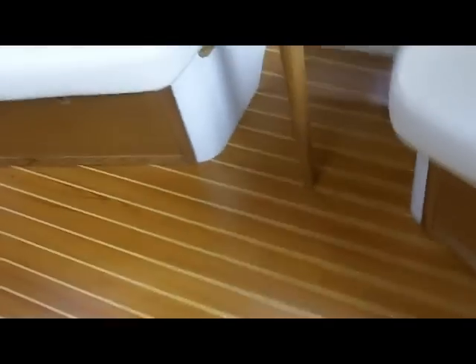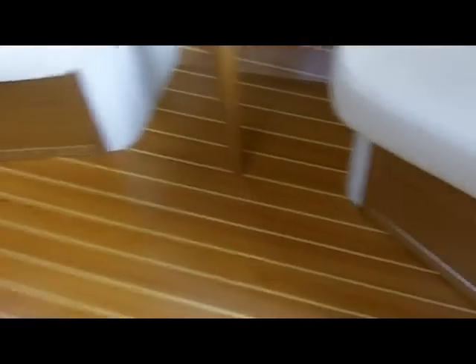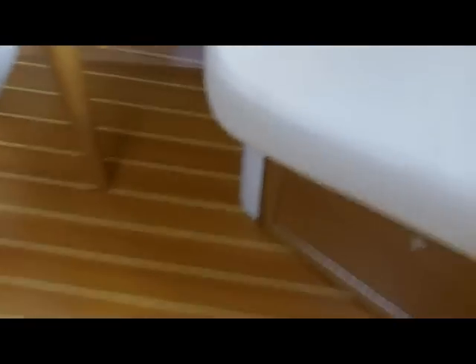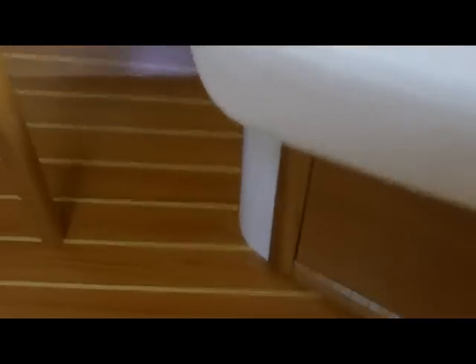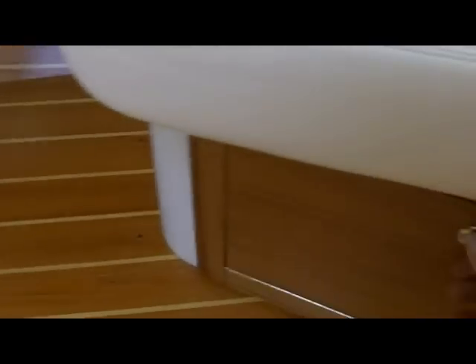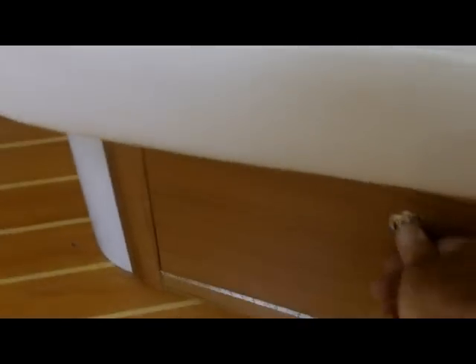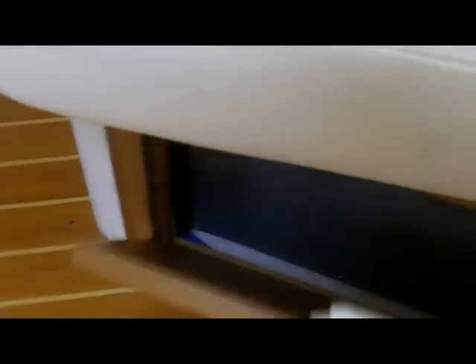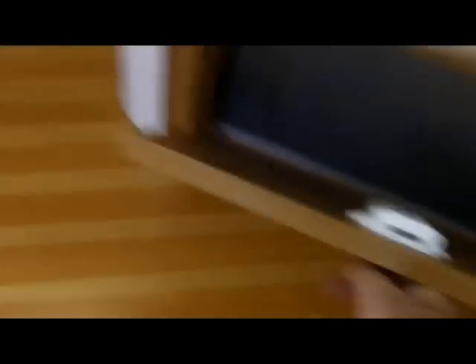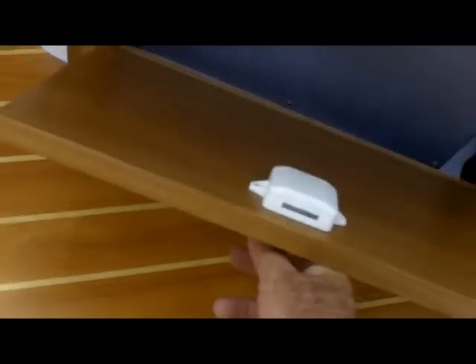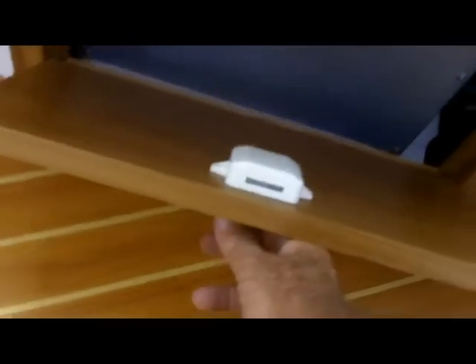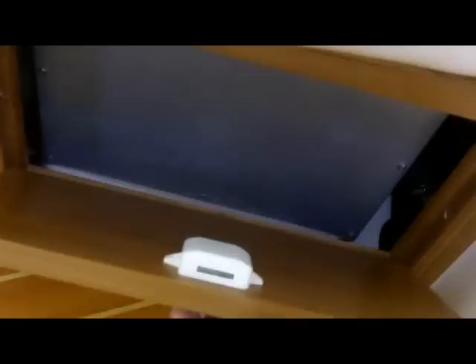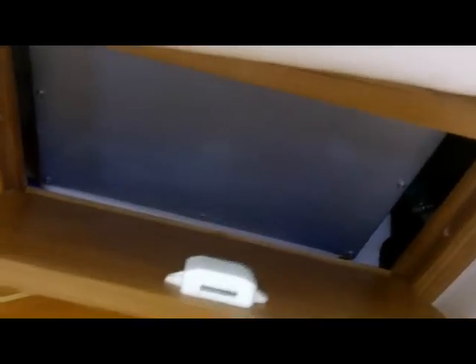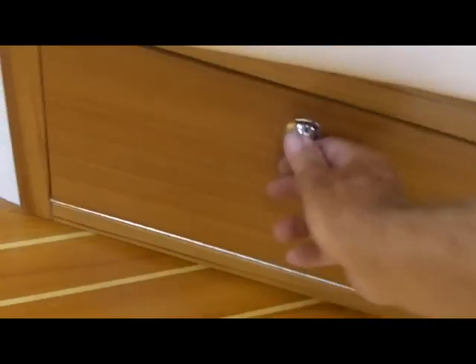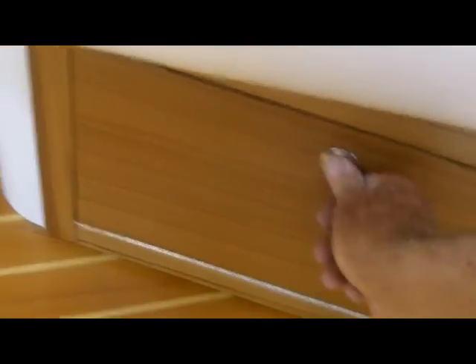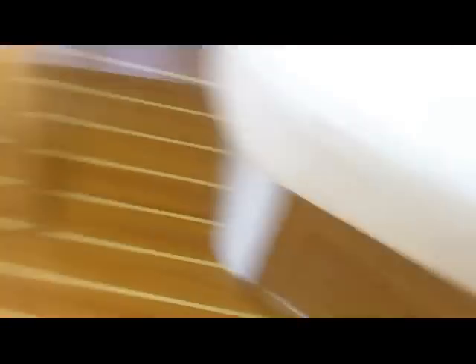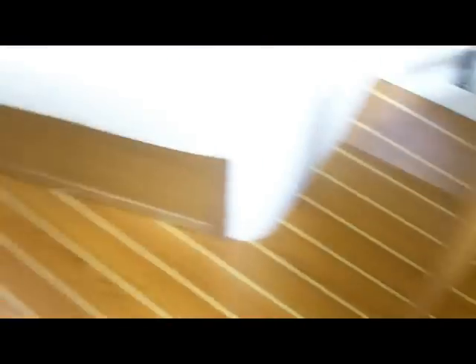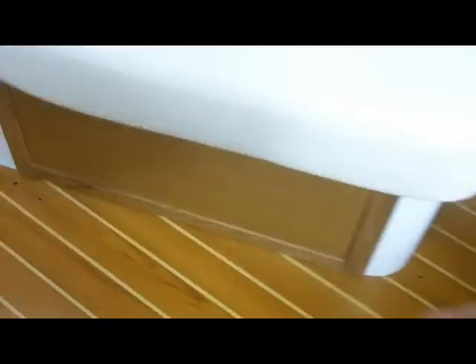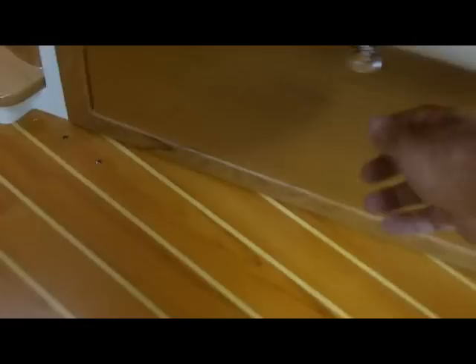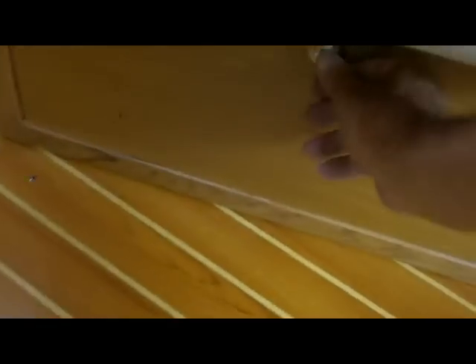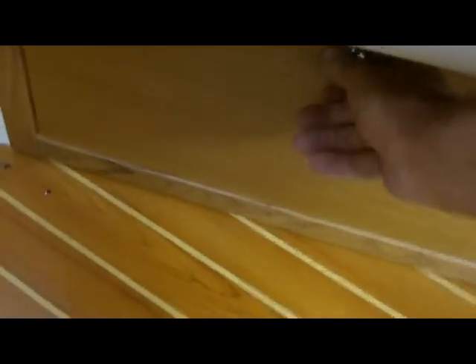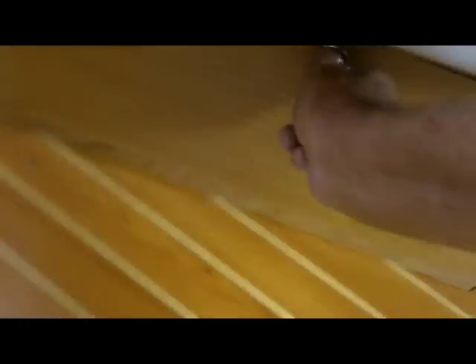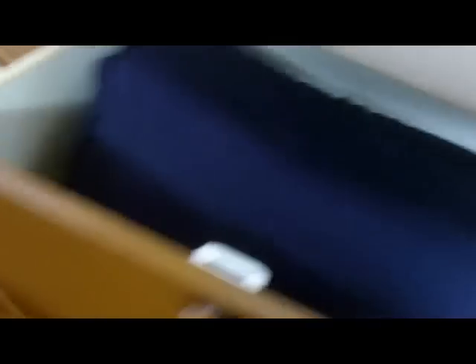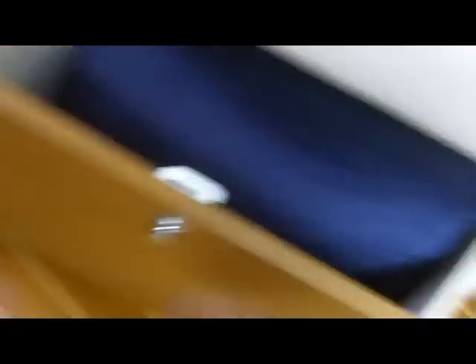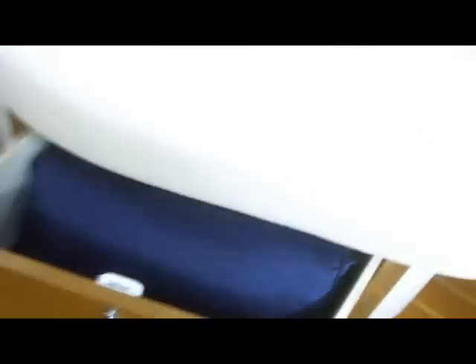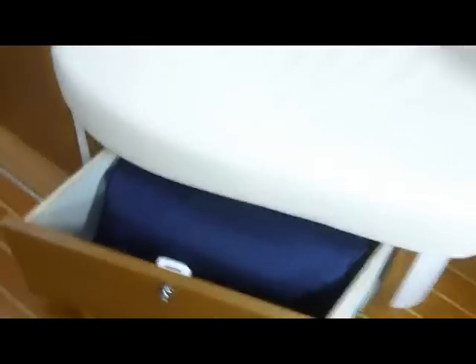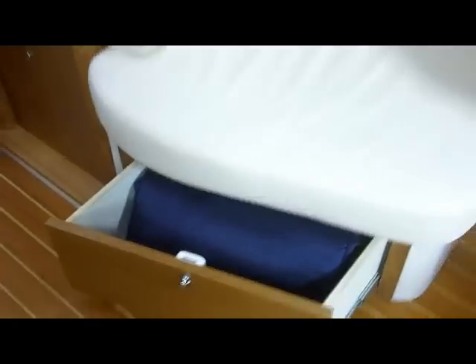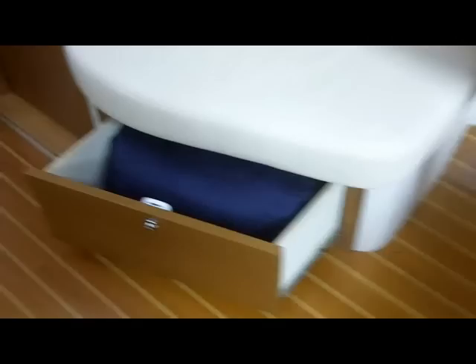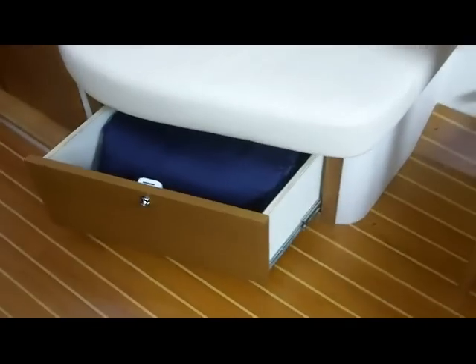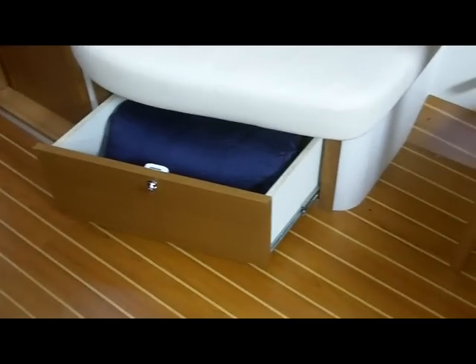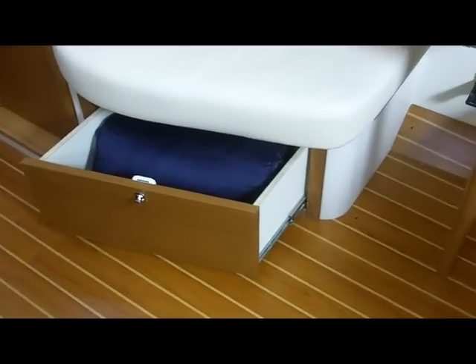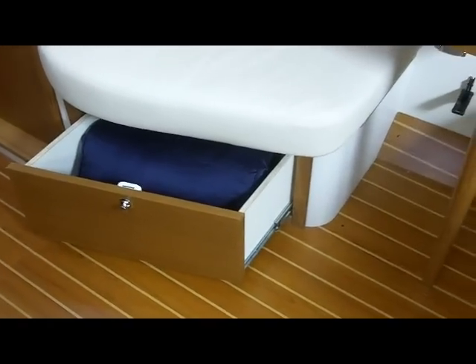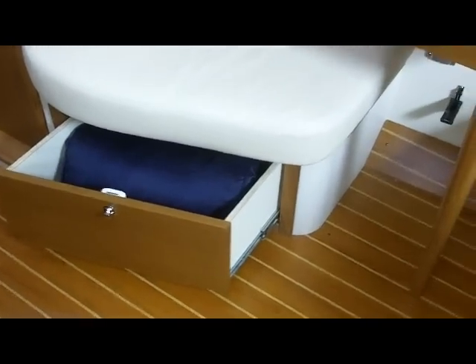Underneath the settees, that's the hot water heater here. And over here is a nice drawer unit that pulls out — pretty unique.